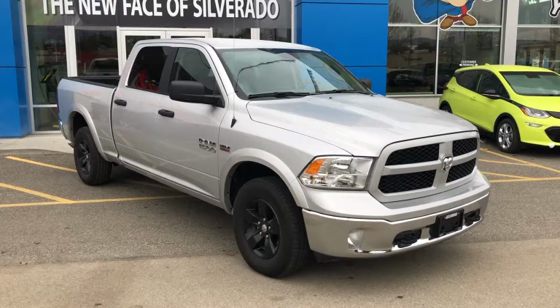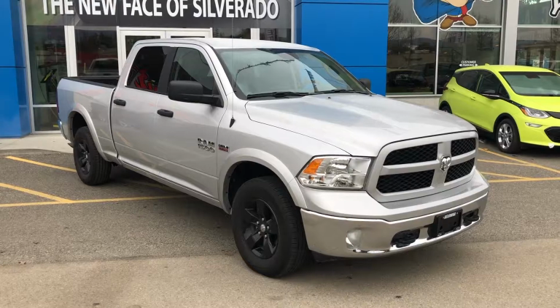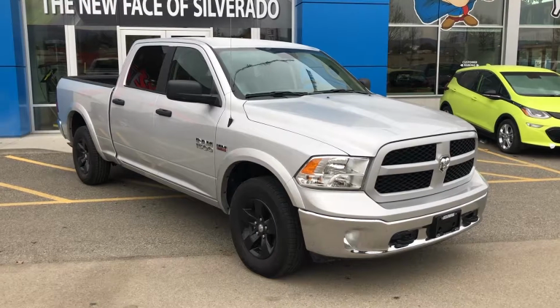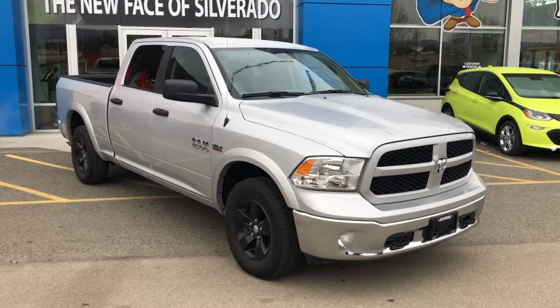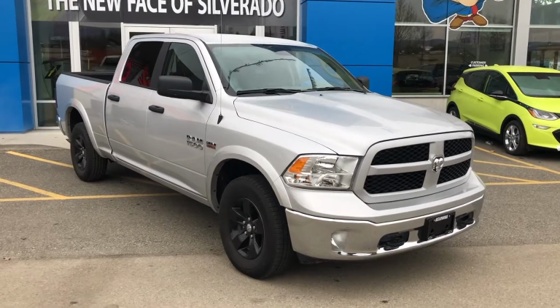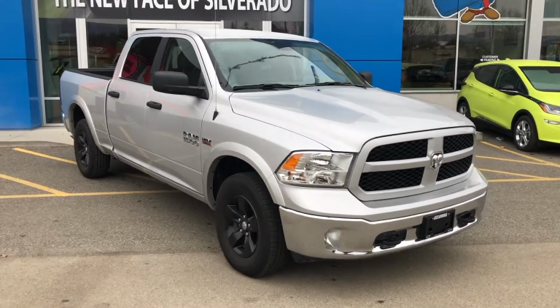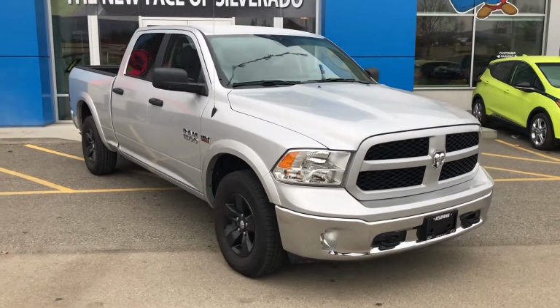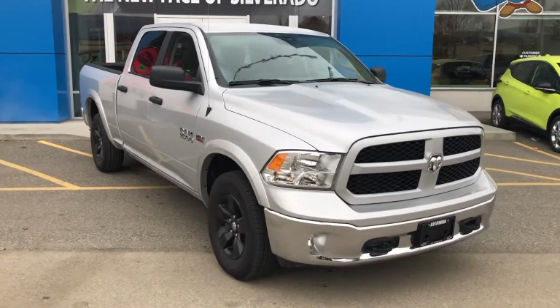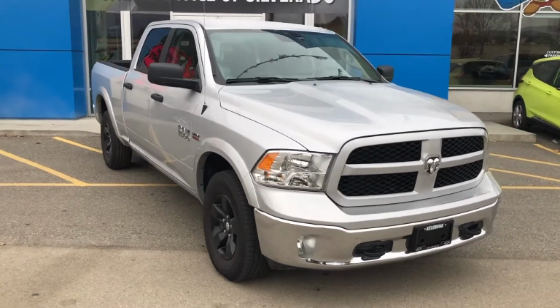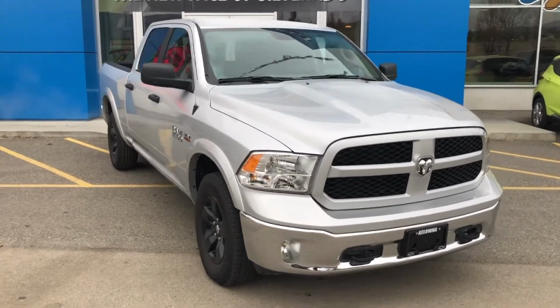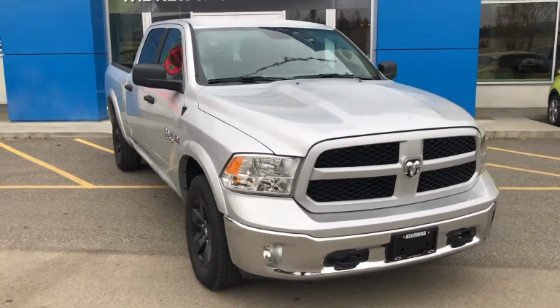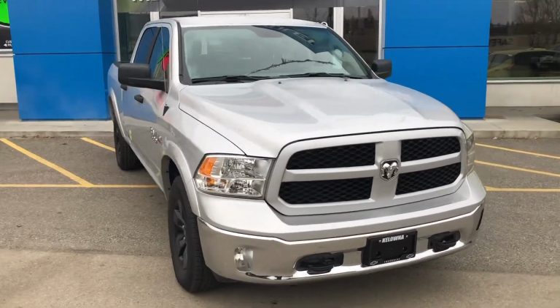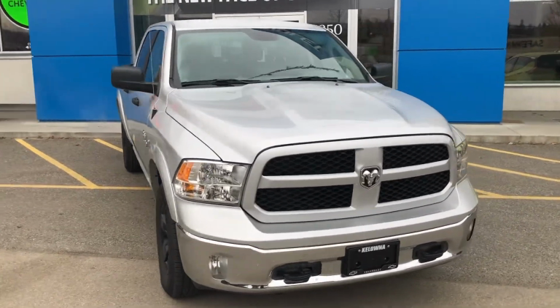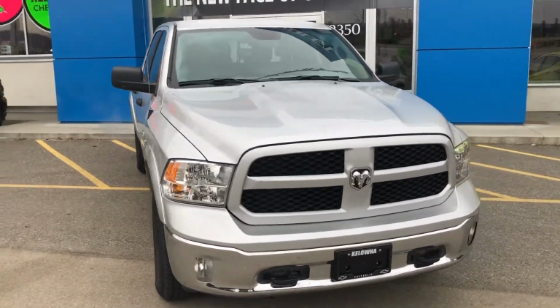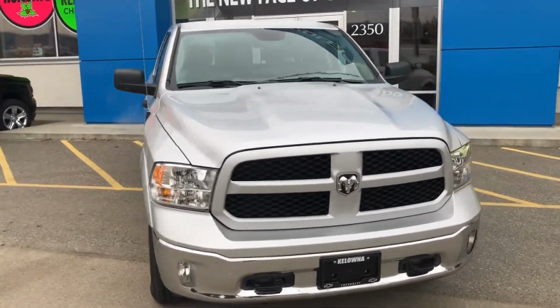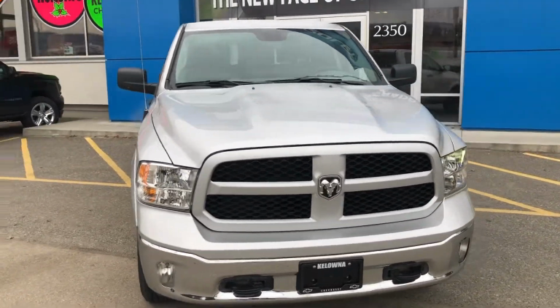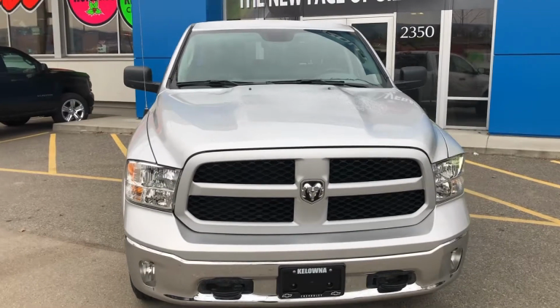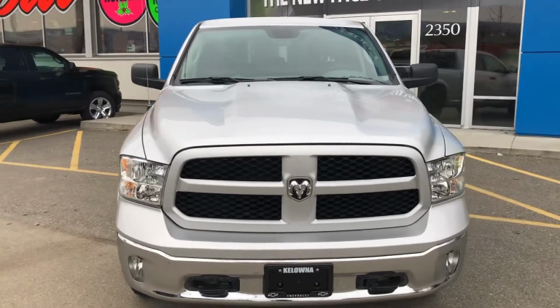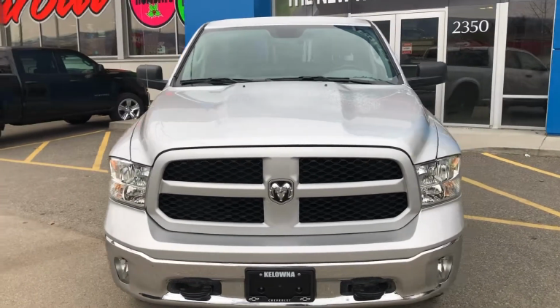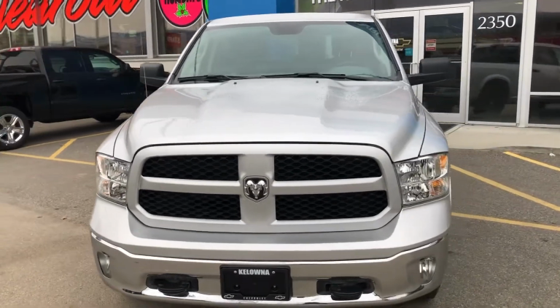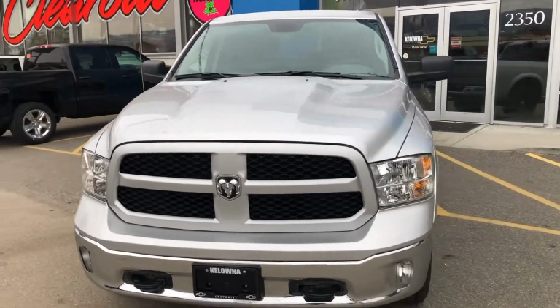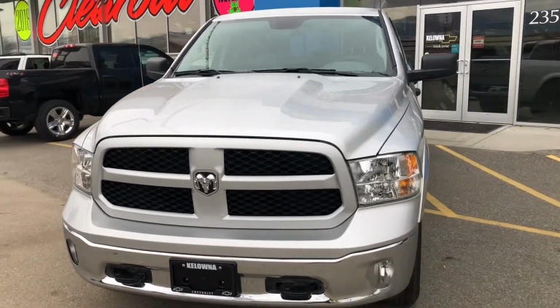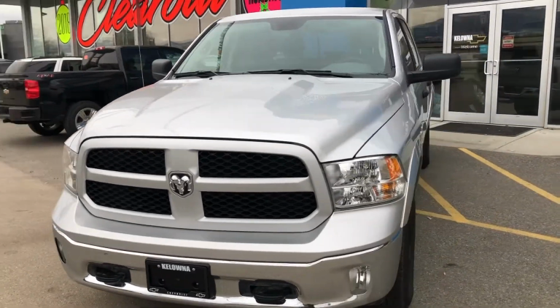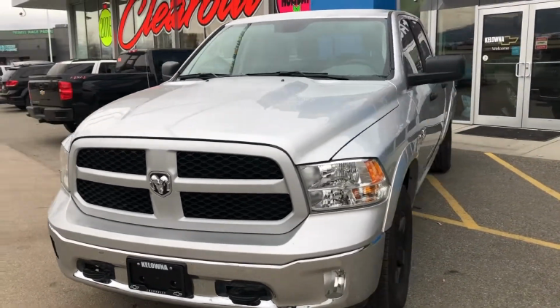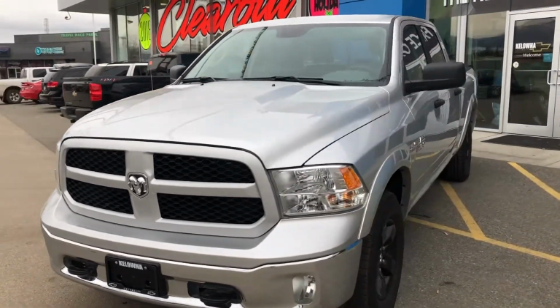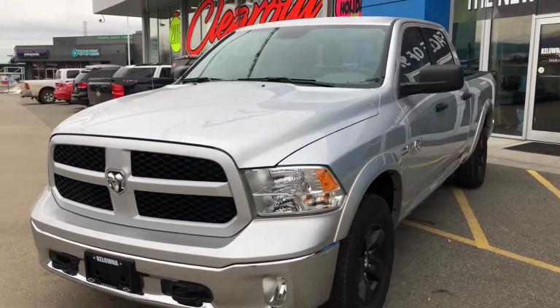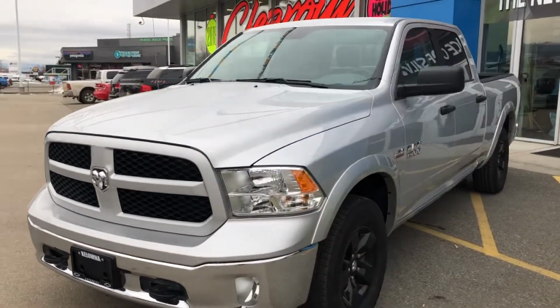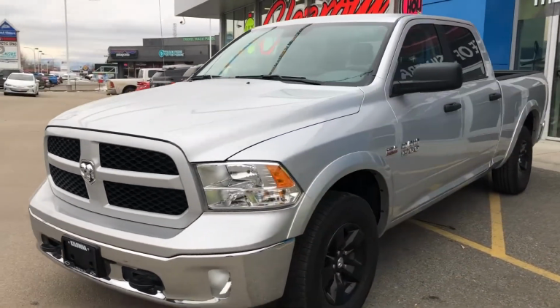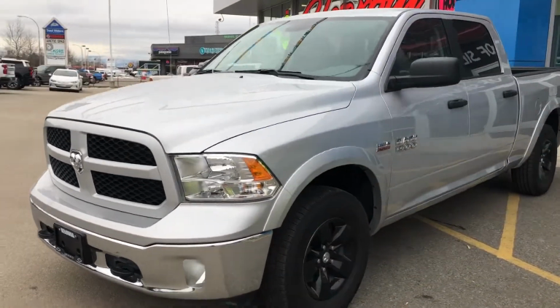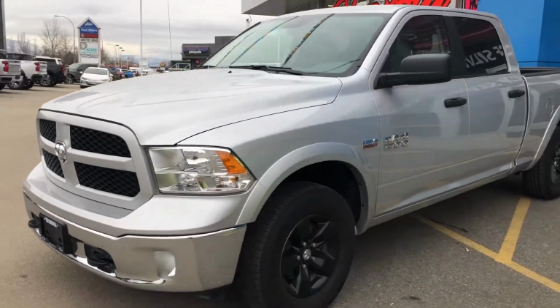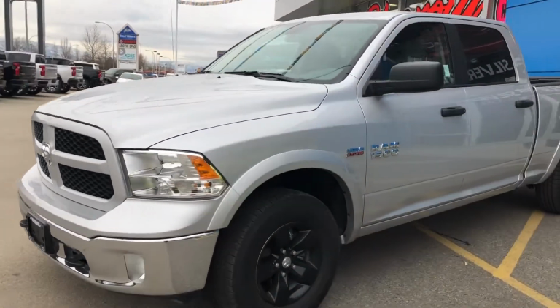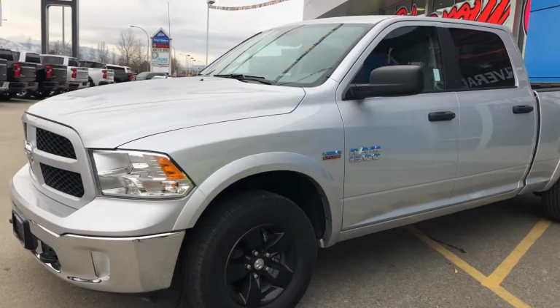Thank you for visiting us at KelownaChevrolet.com, where car buying is easier than you think. Check out this top-quality pre-owned vehicle in stock and available for sale now.